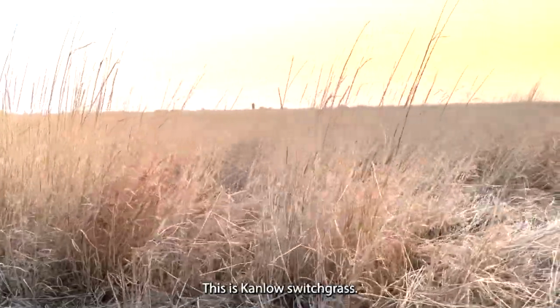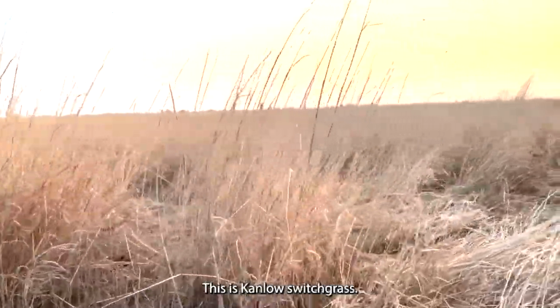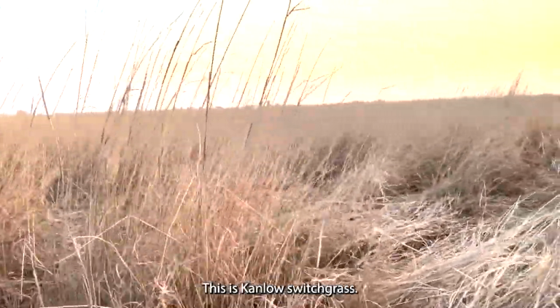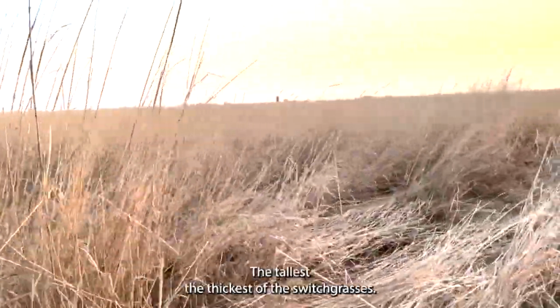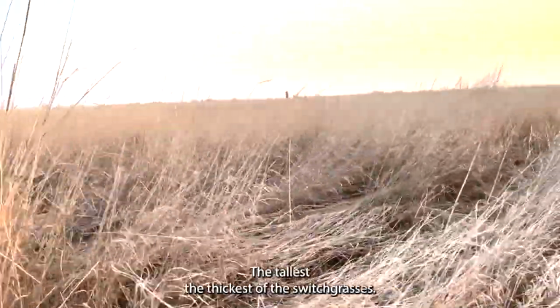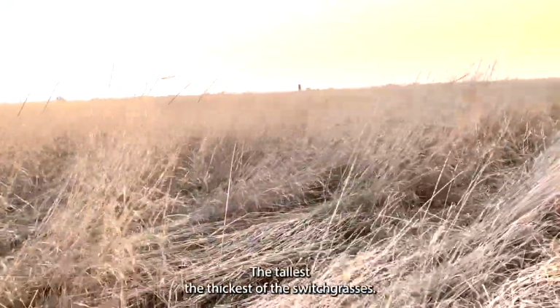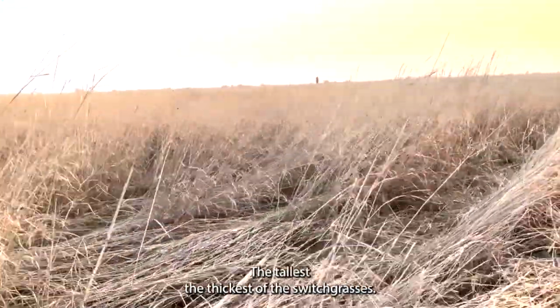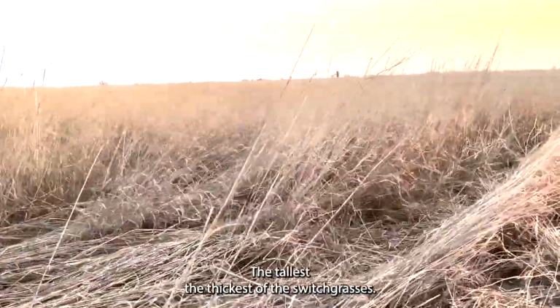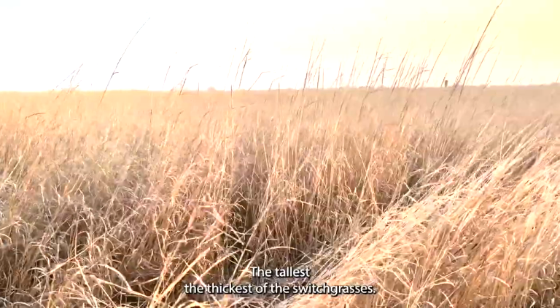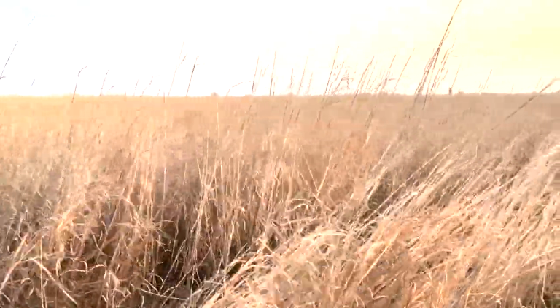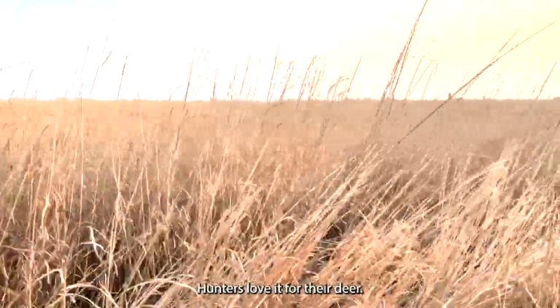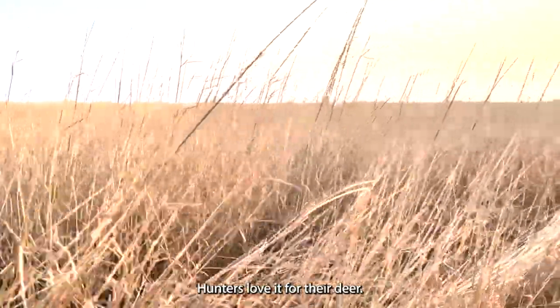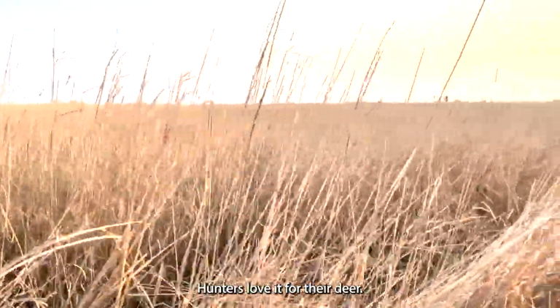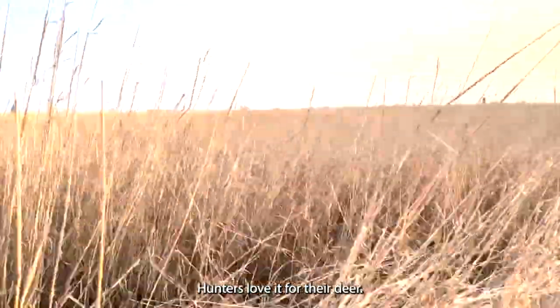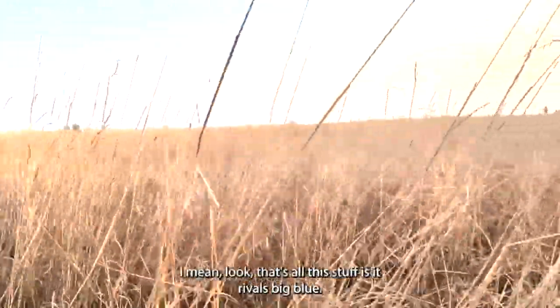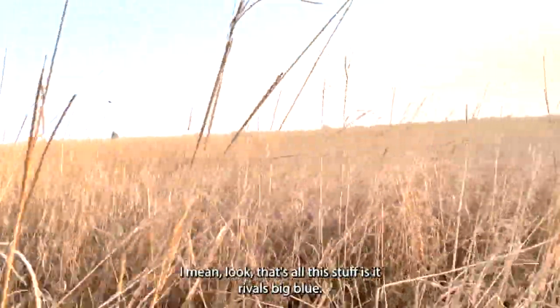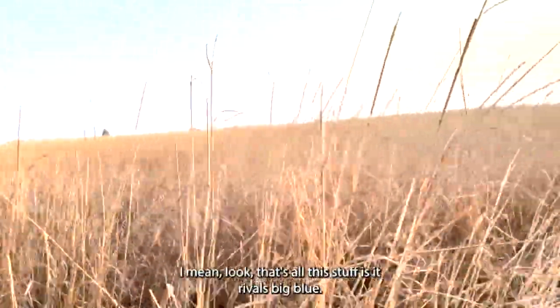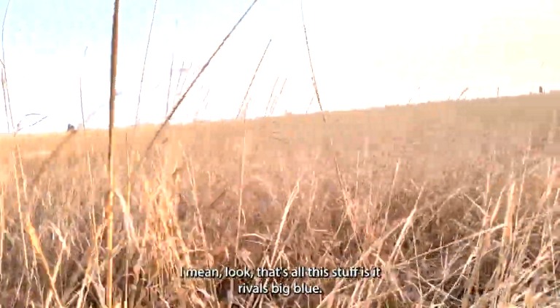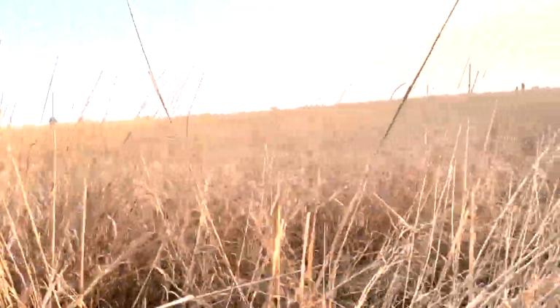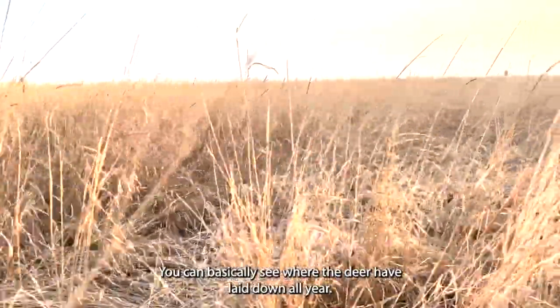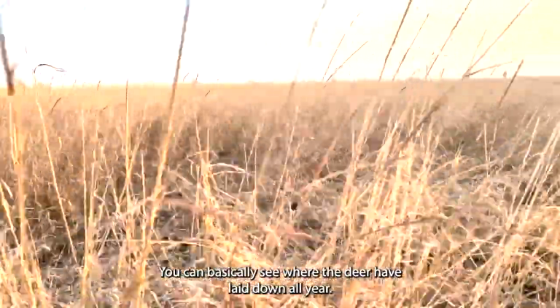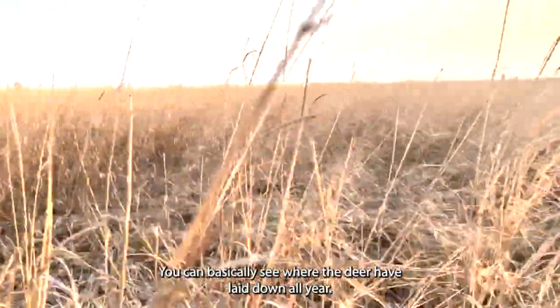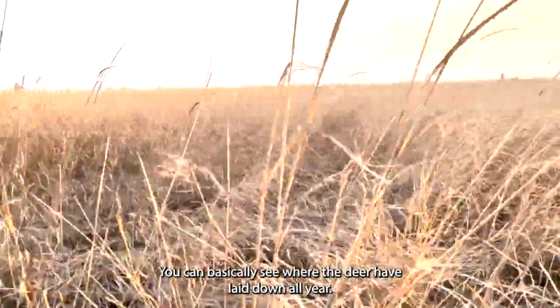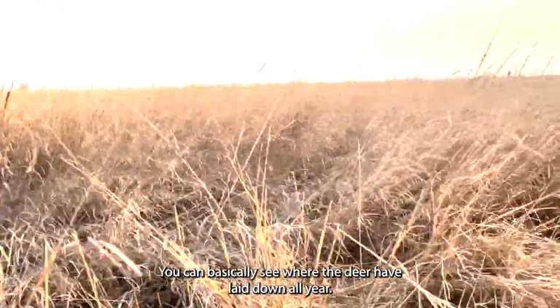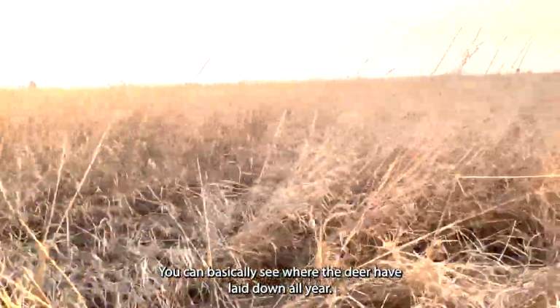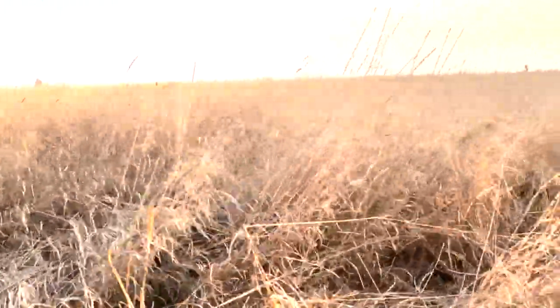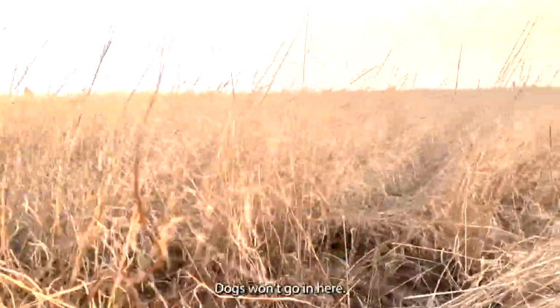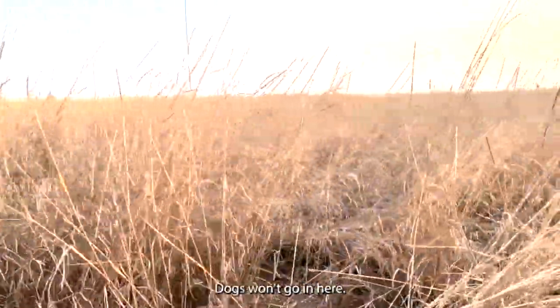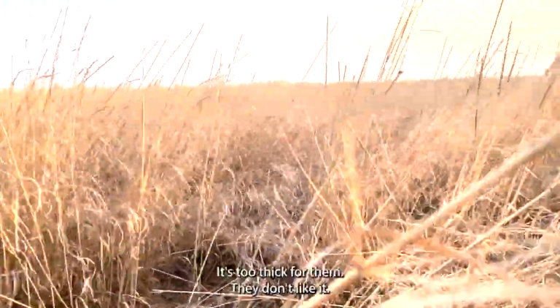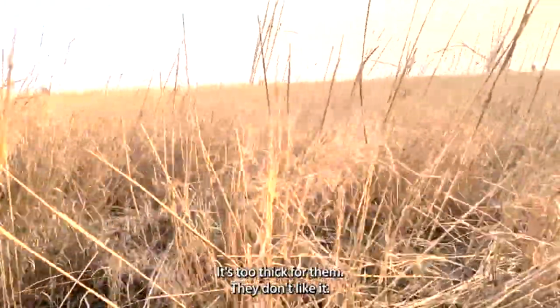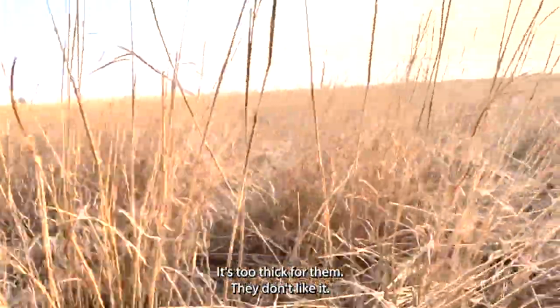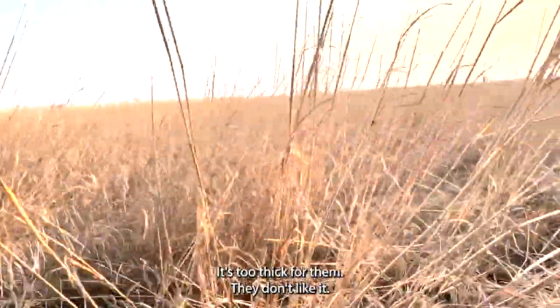This is Kenlow switchgrass, the tallest and thickest of the switchgrasses. Hunters love it for their deer. Look how tall this stuff is — it rivals Big Bluestem. You can basically see where the deer have laid down all year. Dogs won't go in here, it's too thick for them.